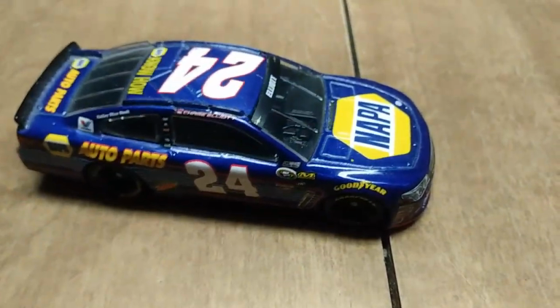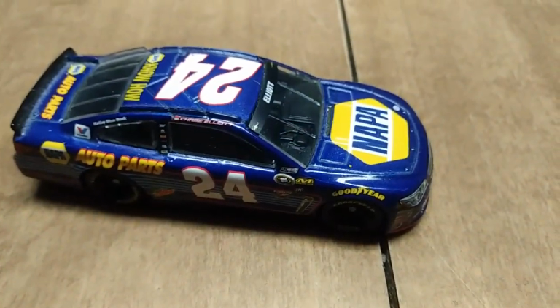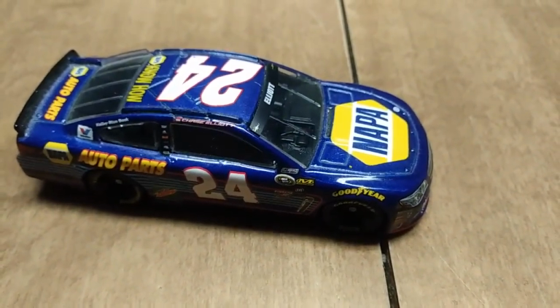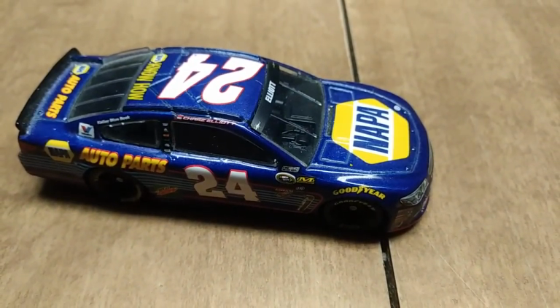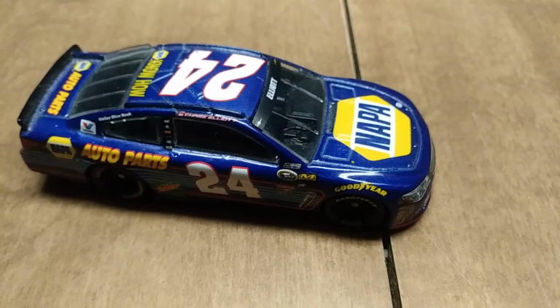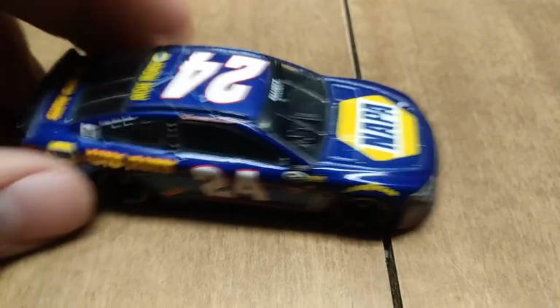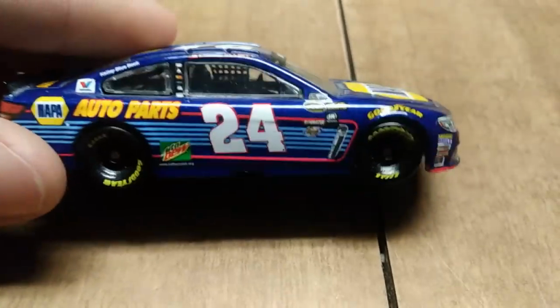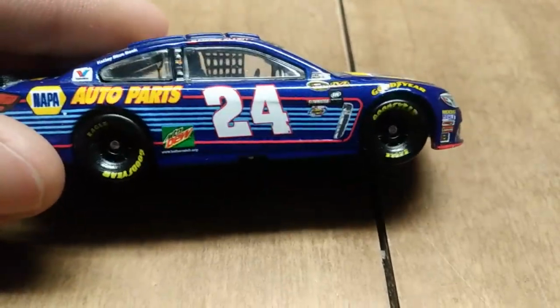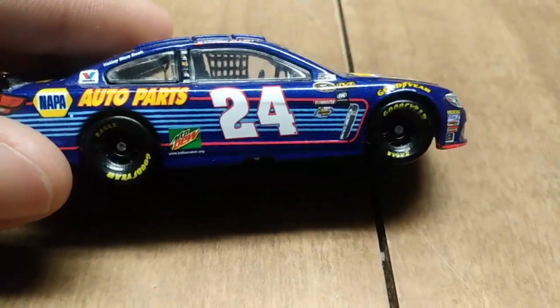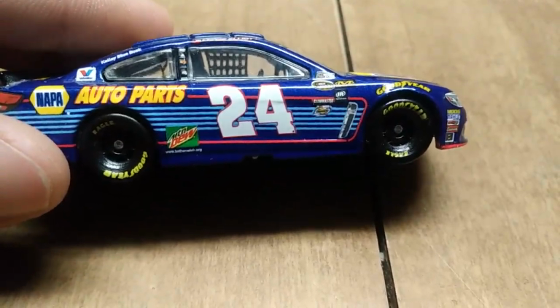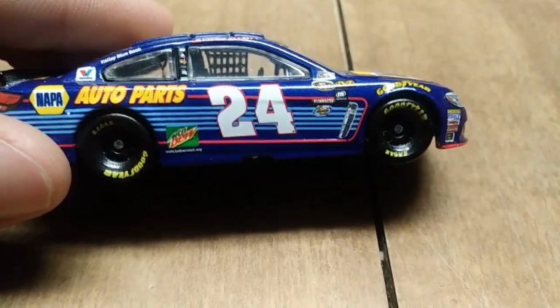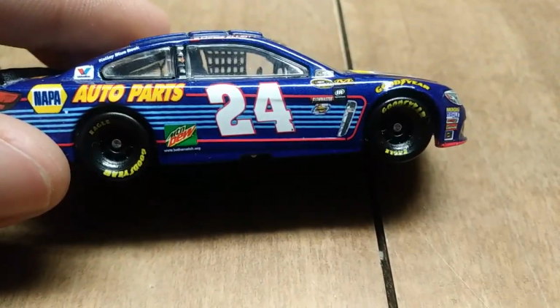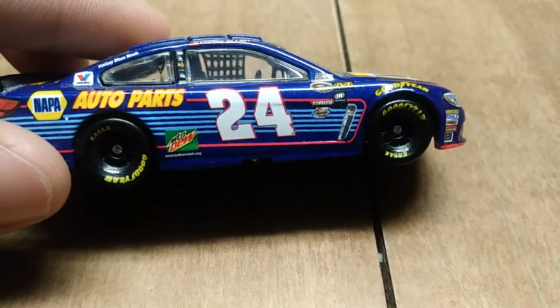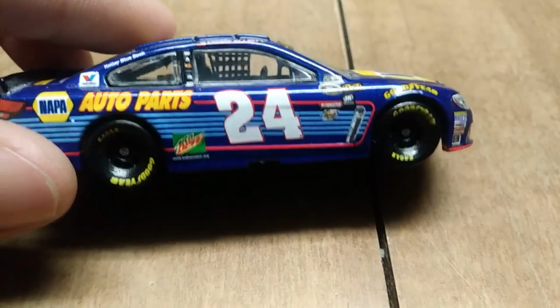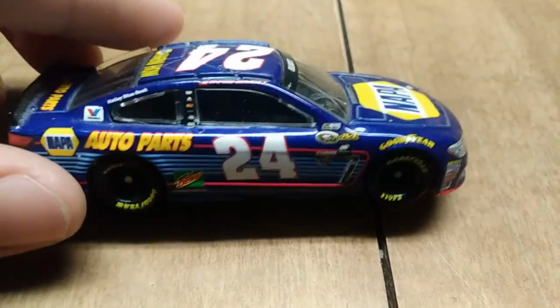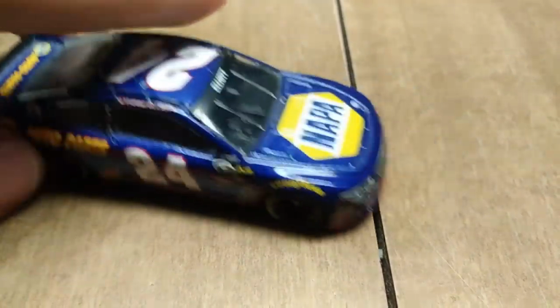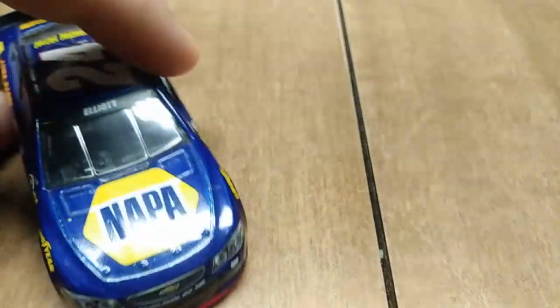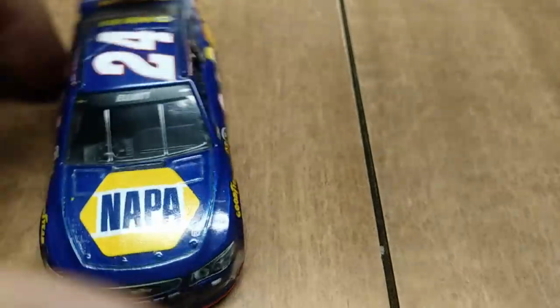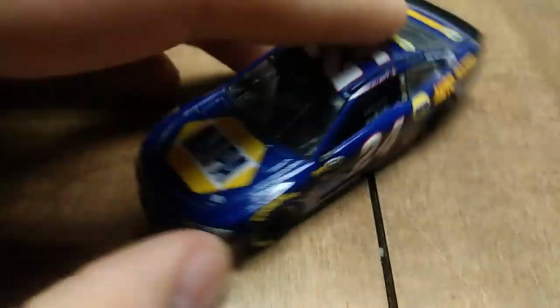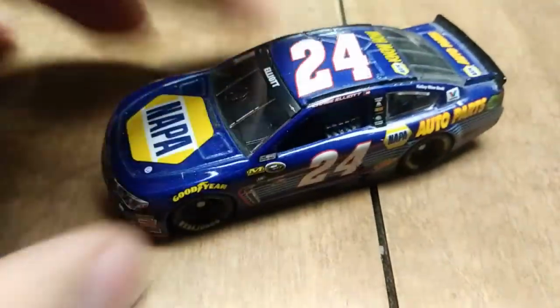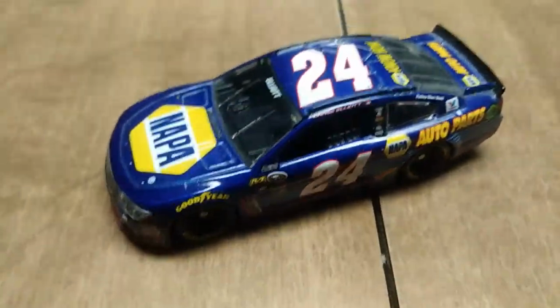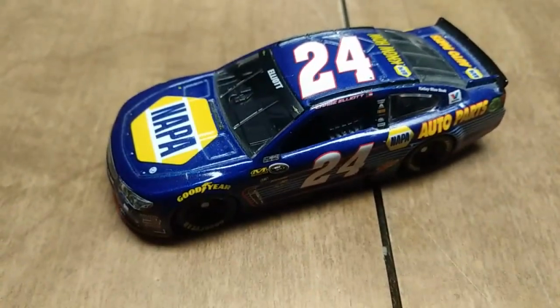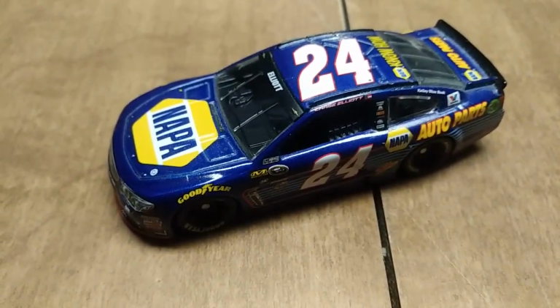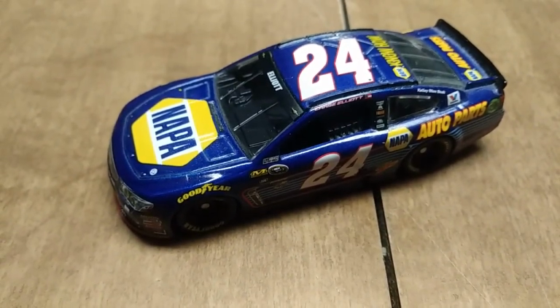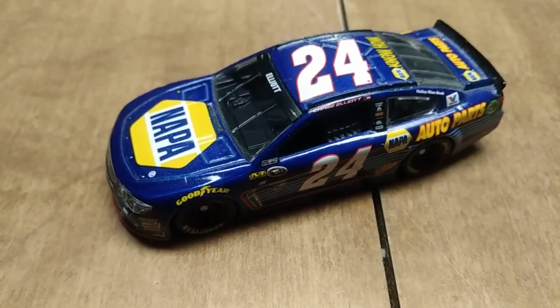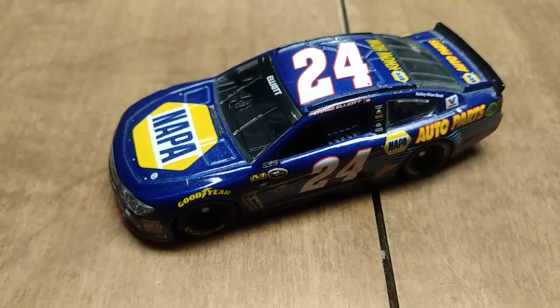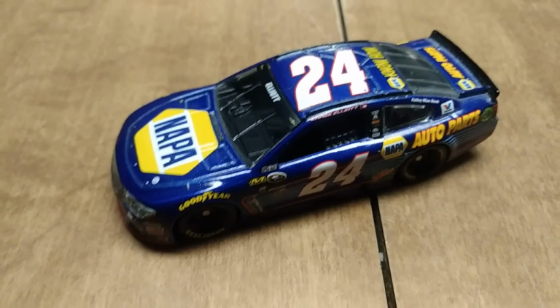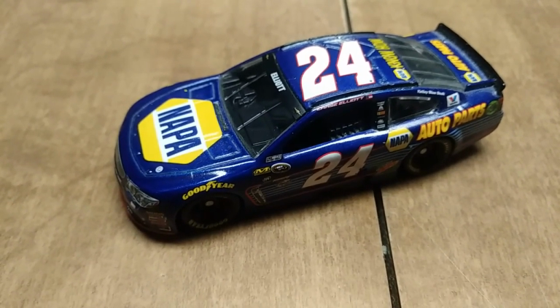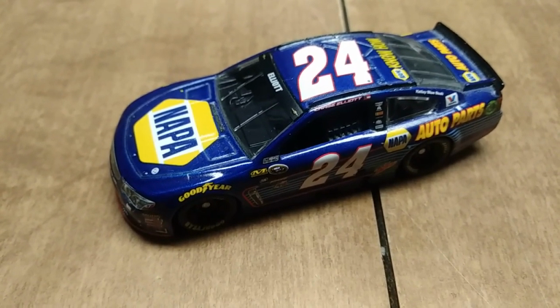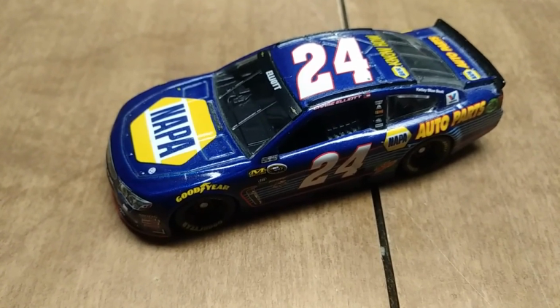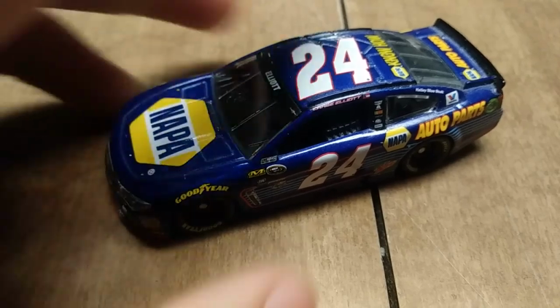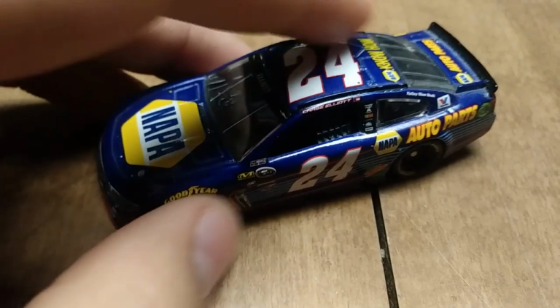This was Chase Elliott's rookie year in the Cup Series, although he did drive one to two races in 2015 with the number 25, if you remember that. That is a very hard diecast to get.